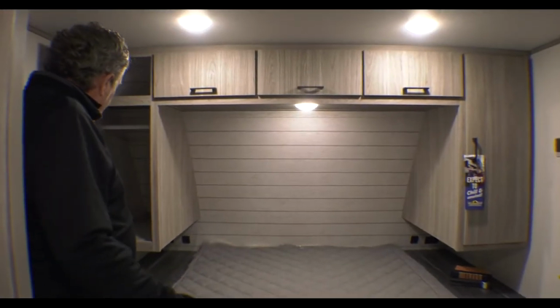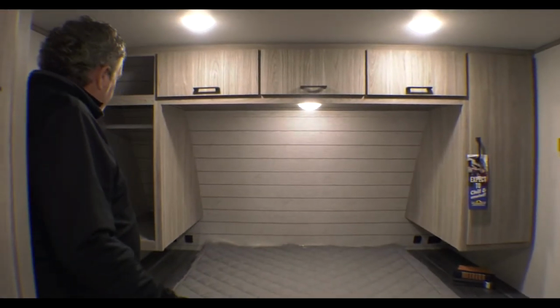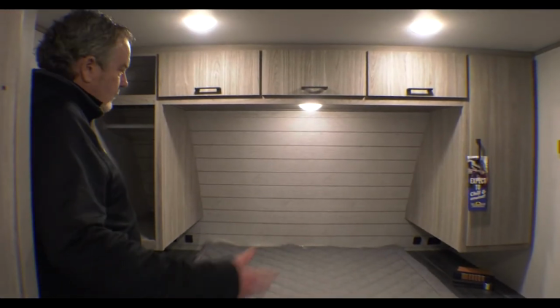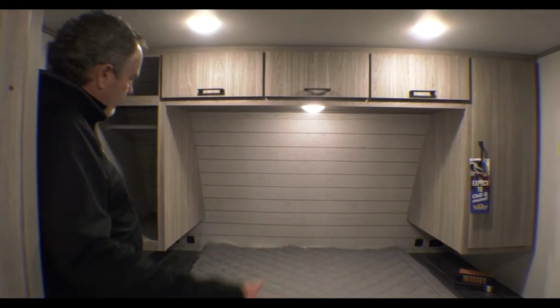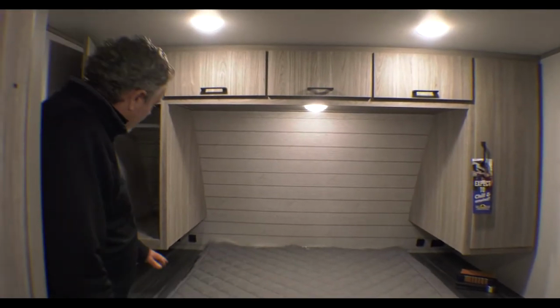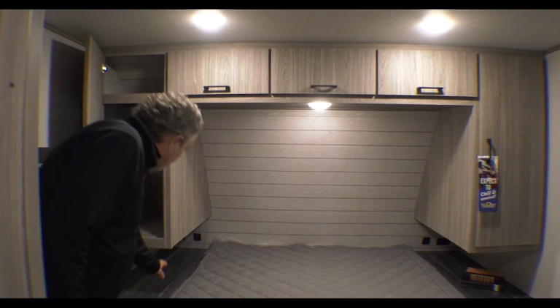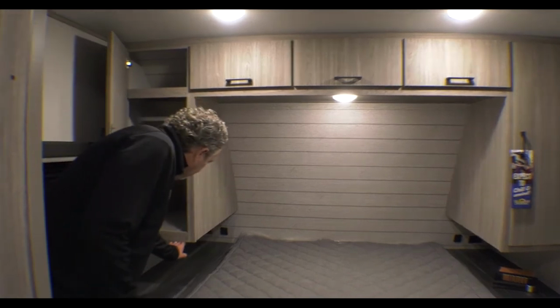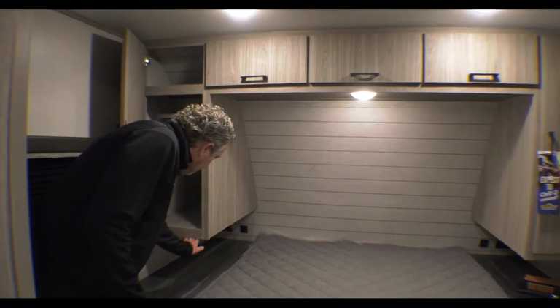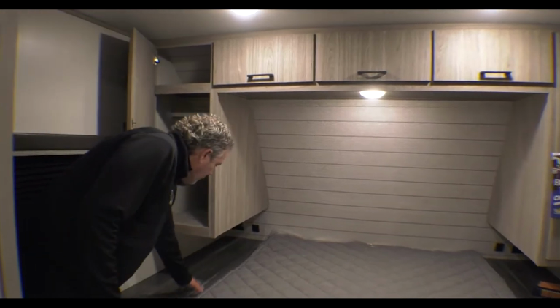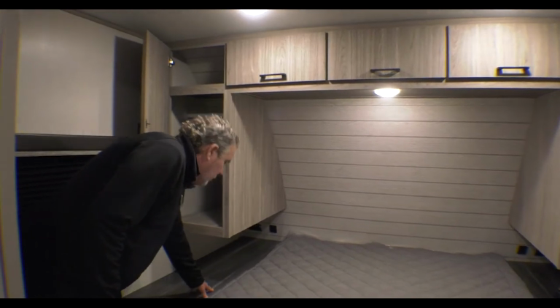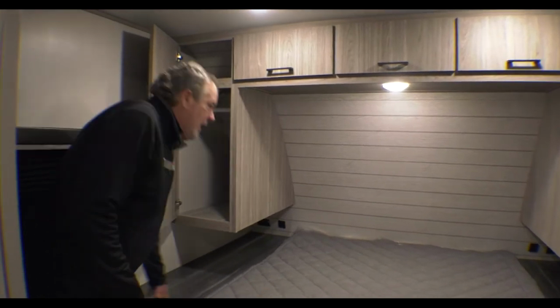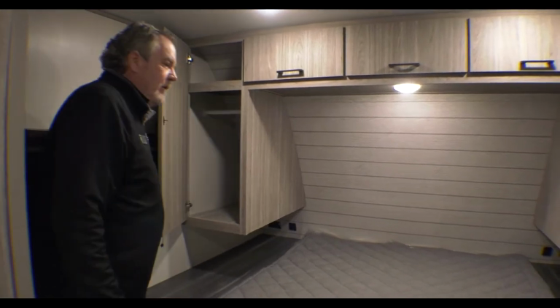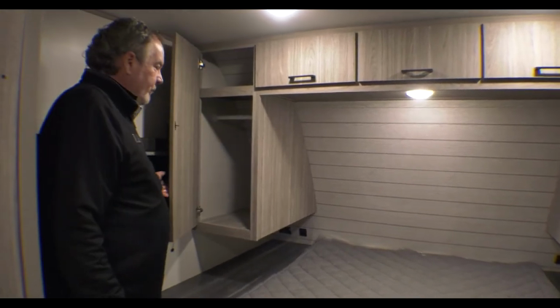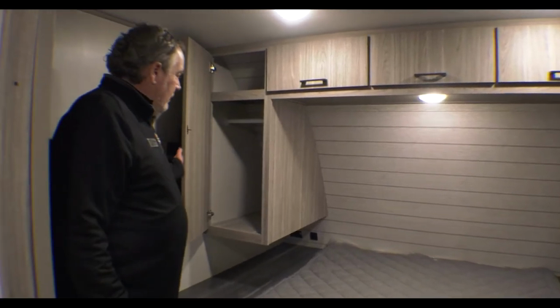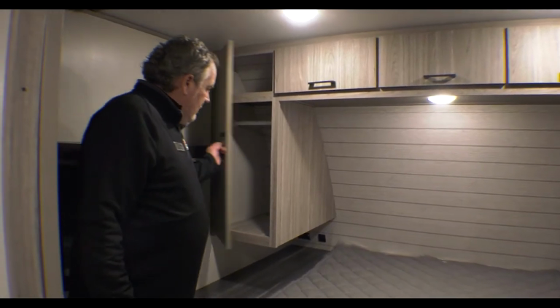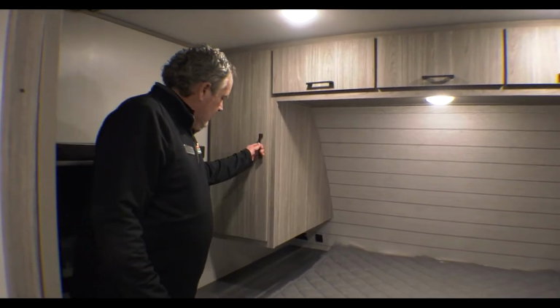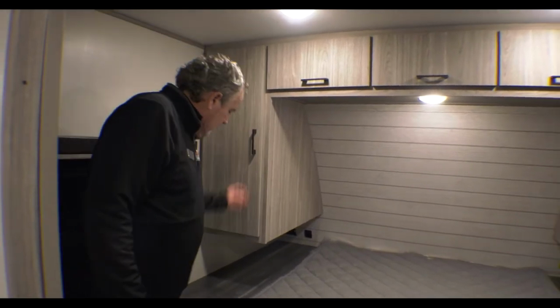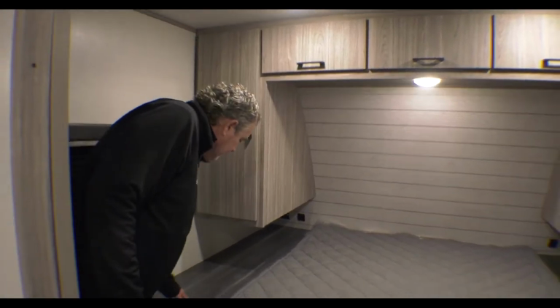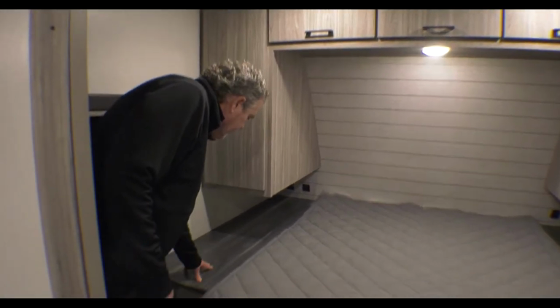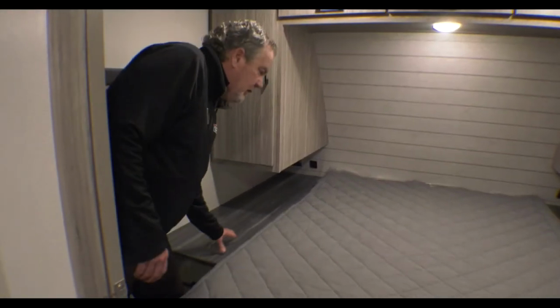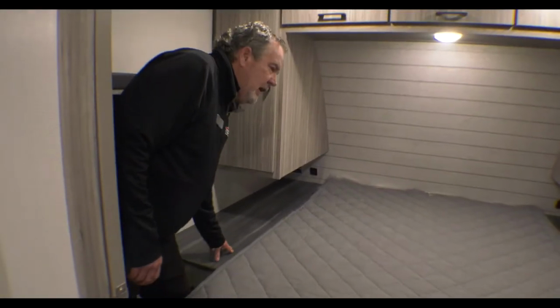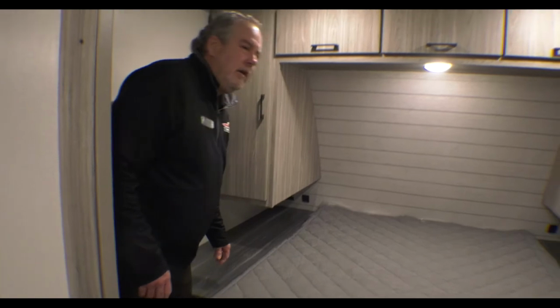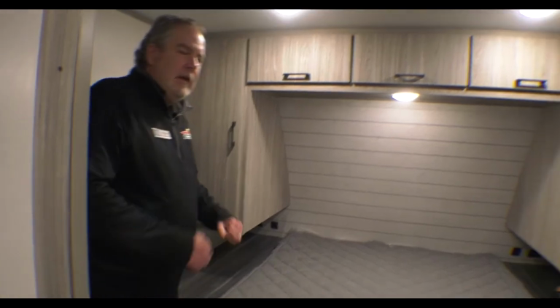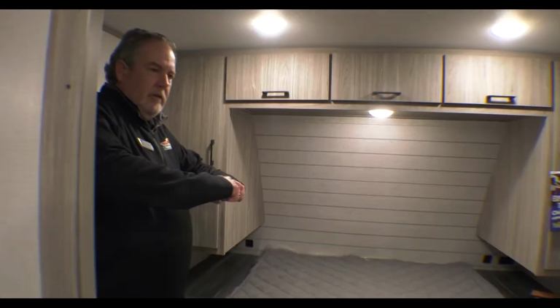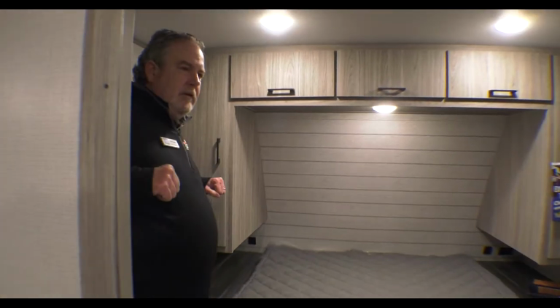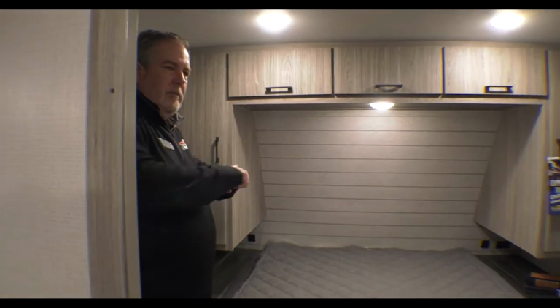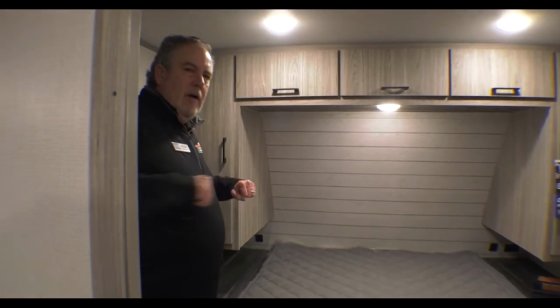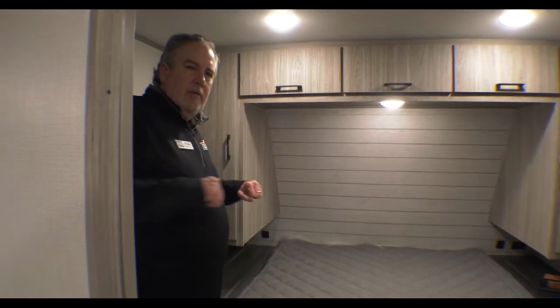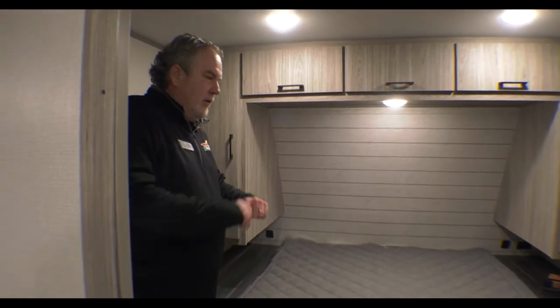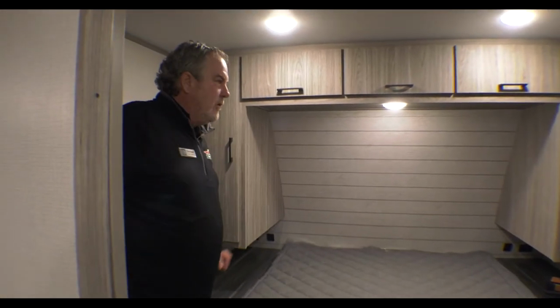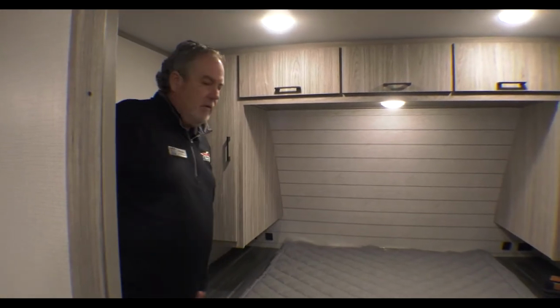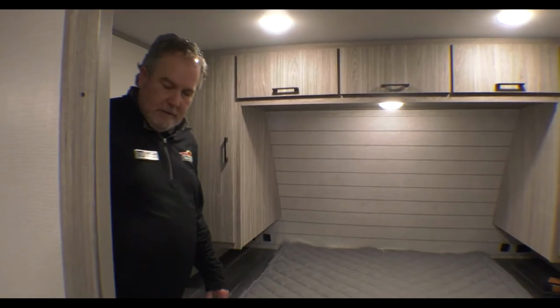This is nice — the walls don't go all the way down to the table here, so it can give you some elbow room when you're moving around in there.